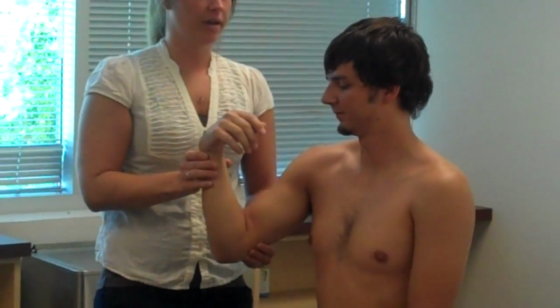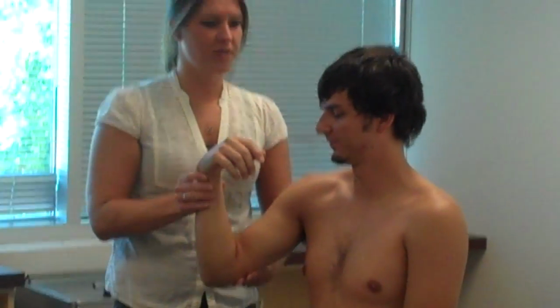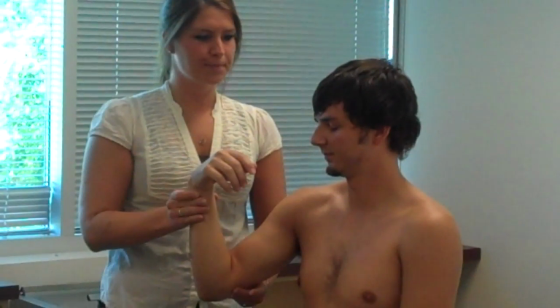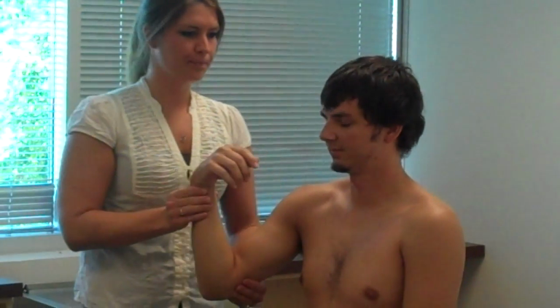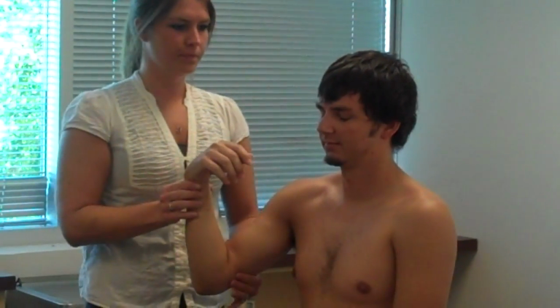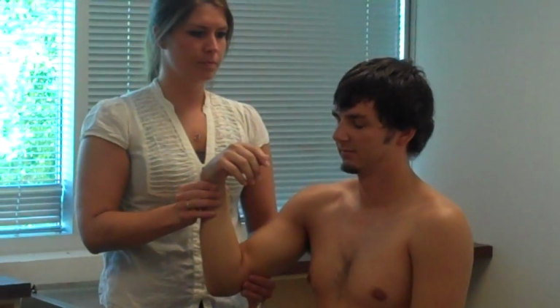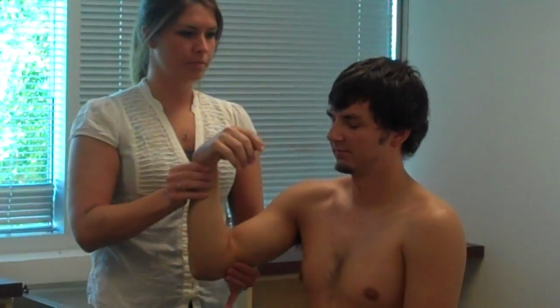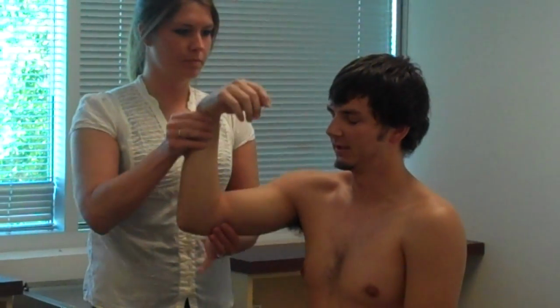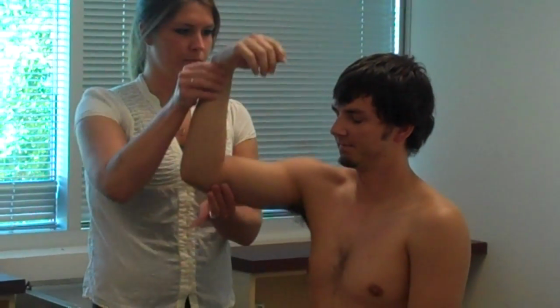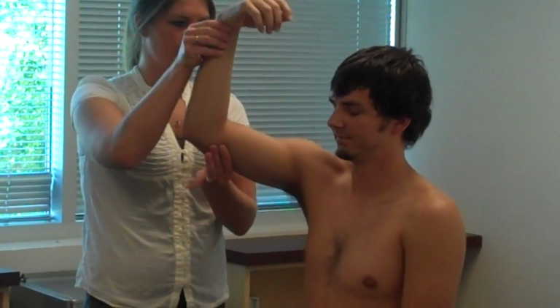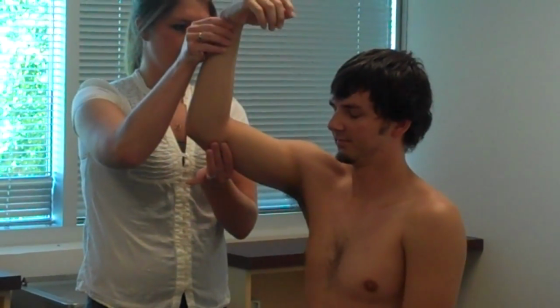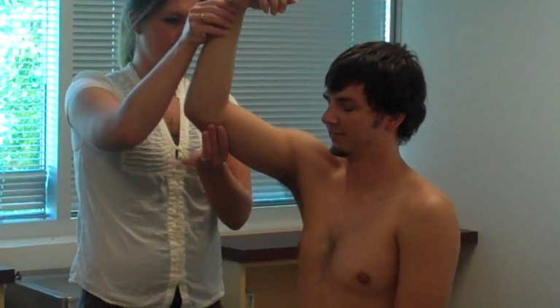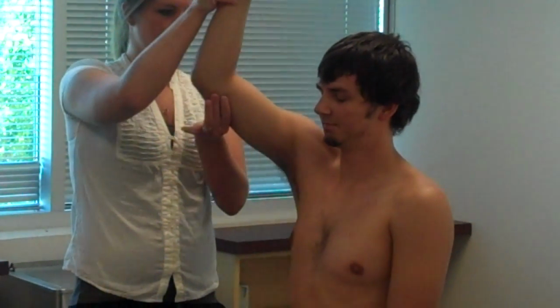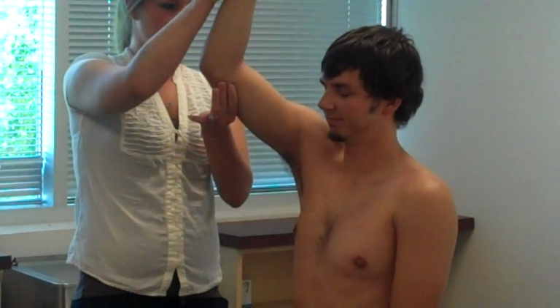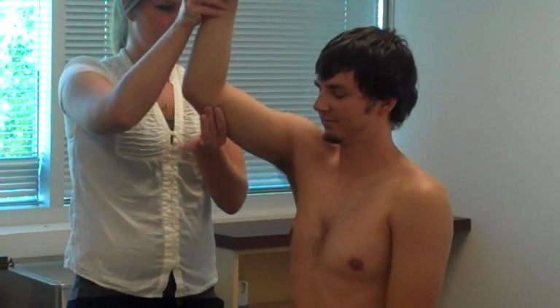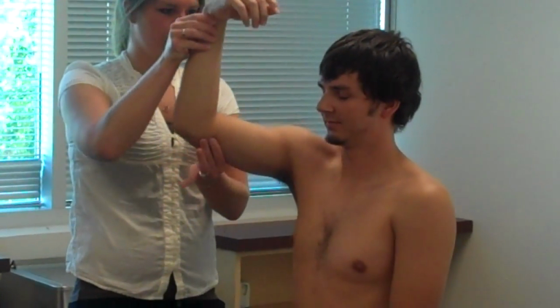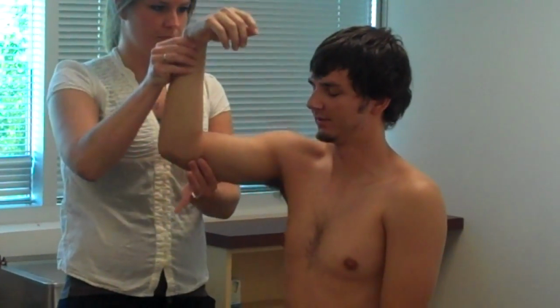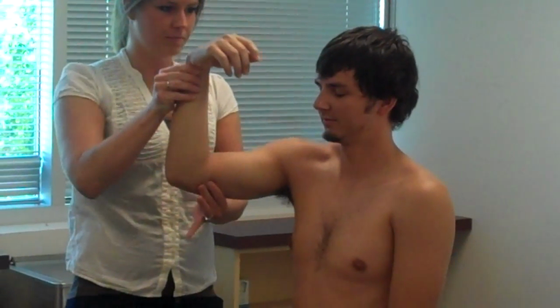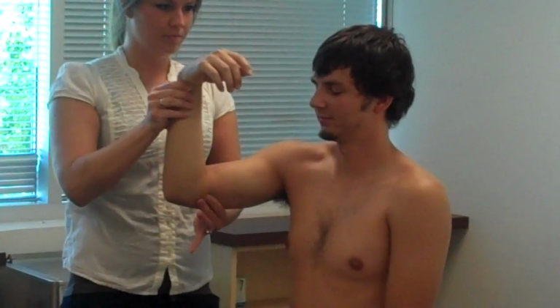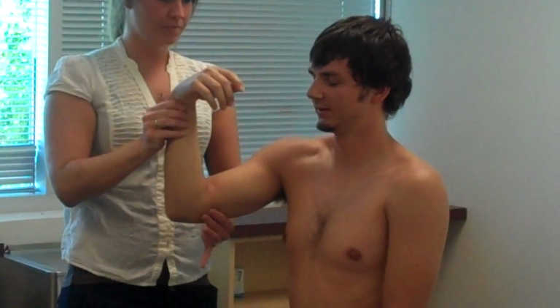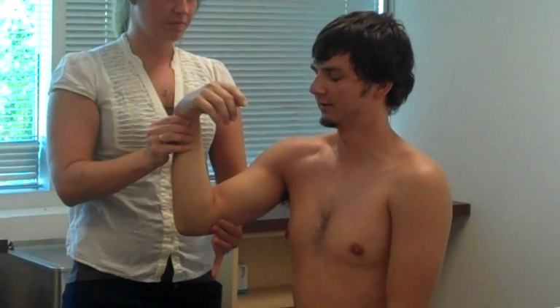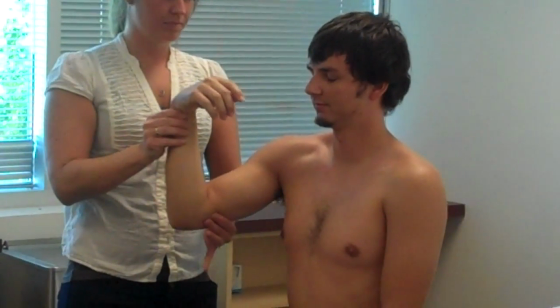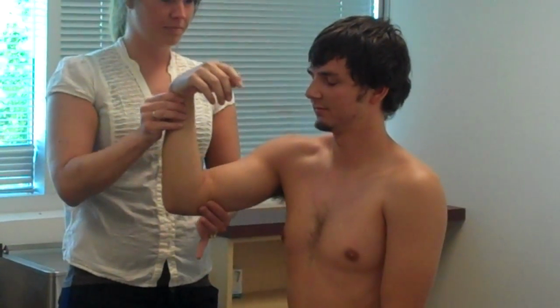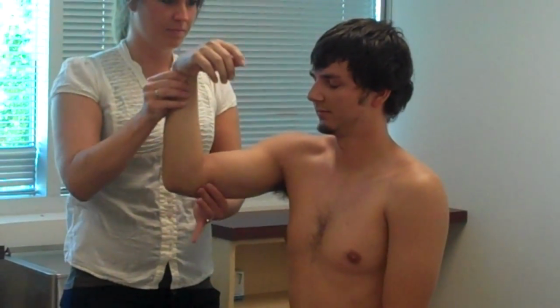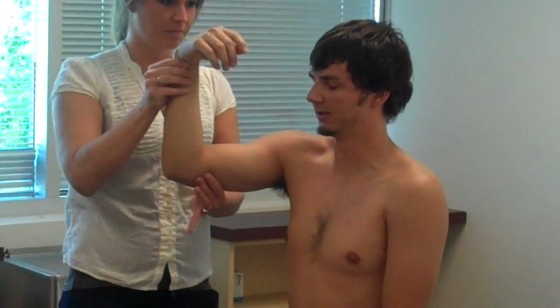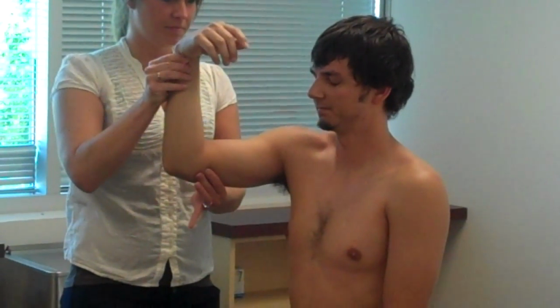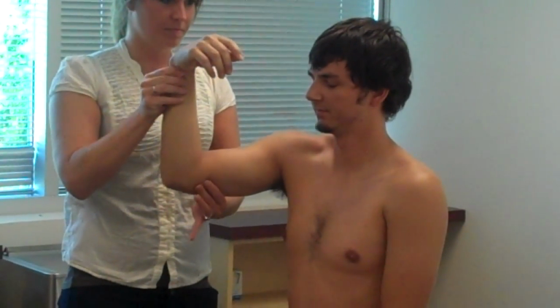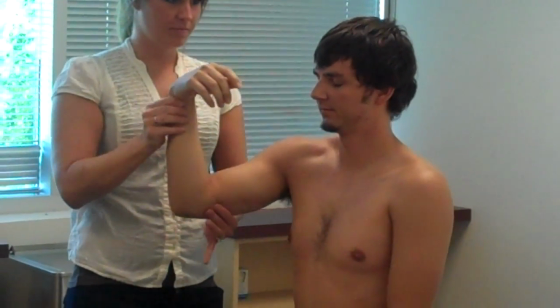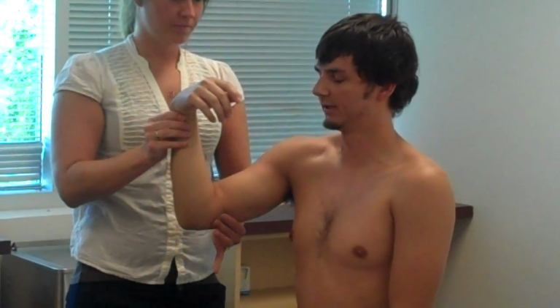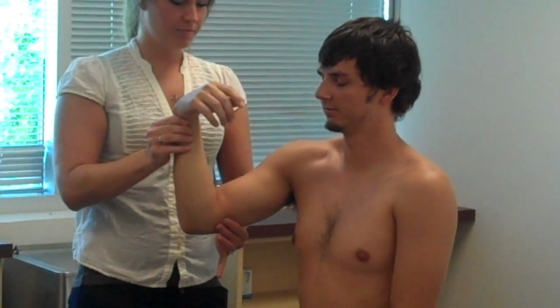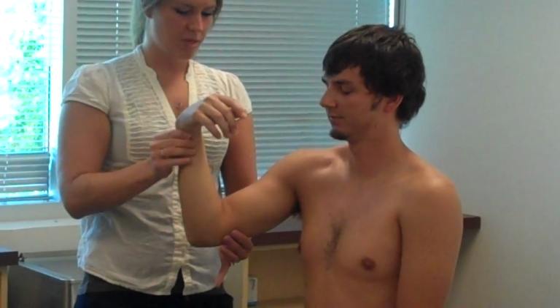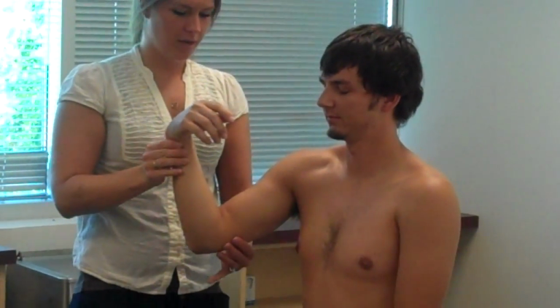Alright, close your eyes. Up. Up. Up. Down. Down. Up. Down. Okay.